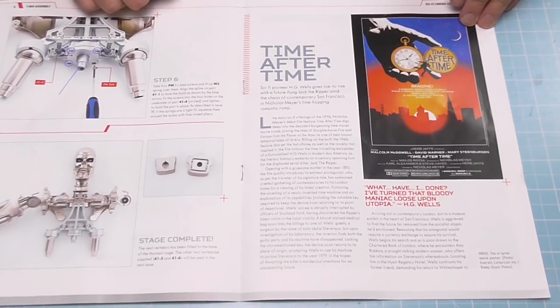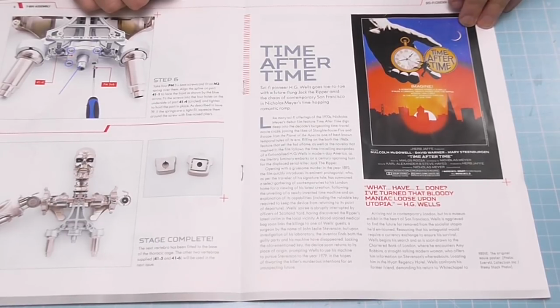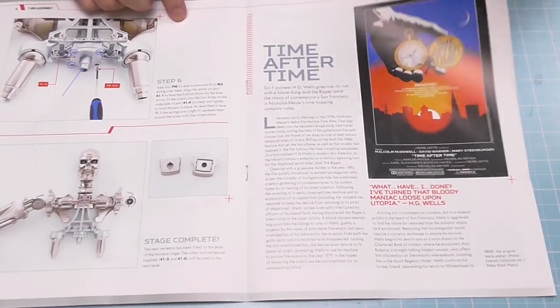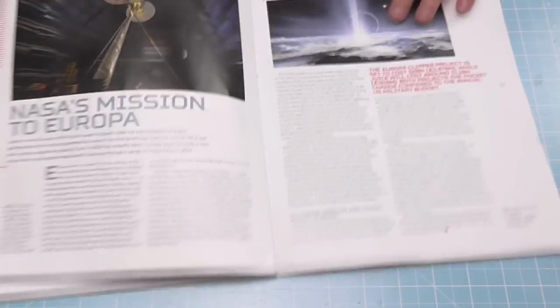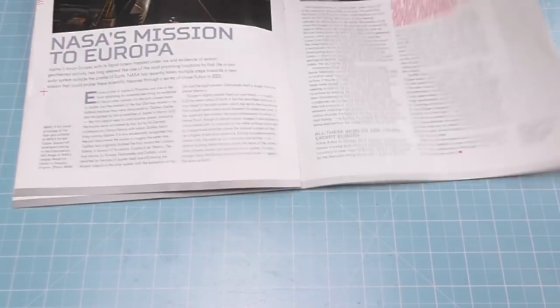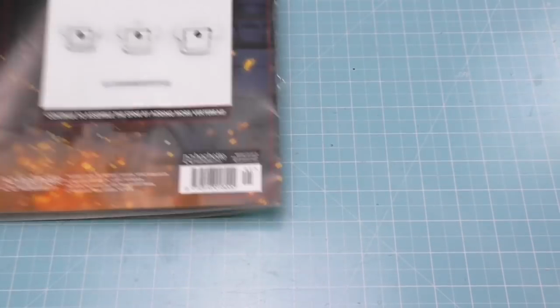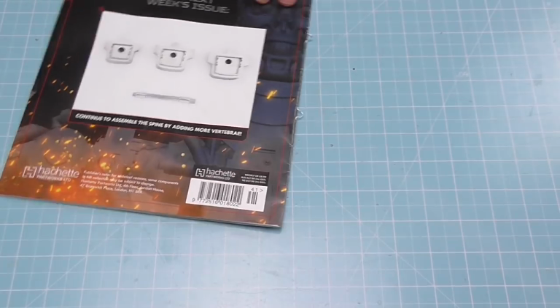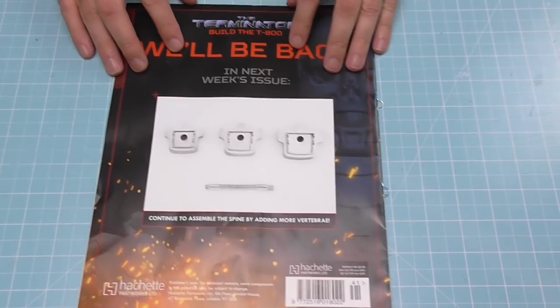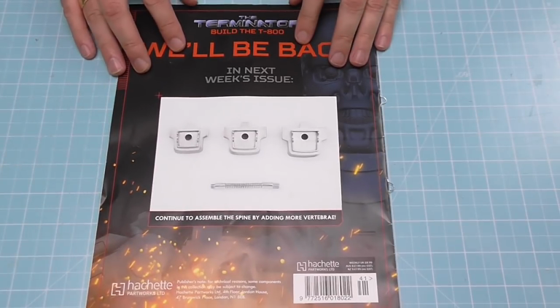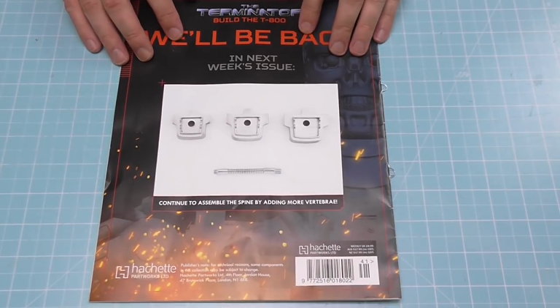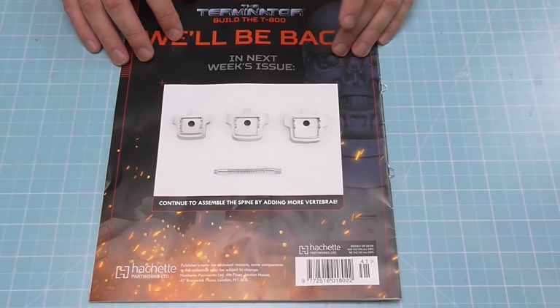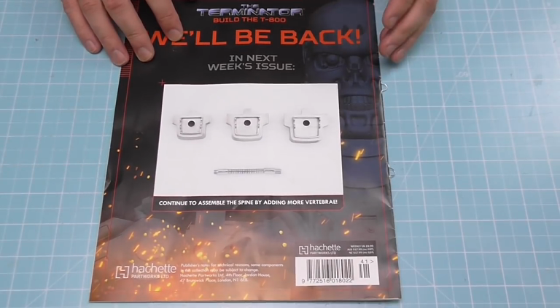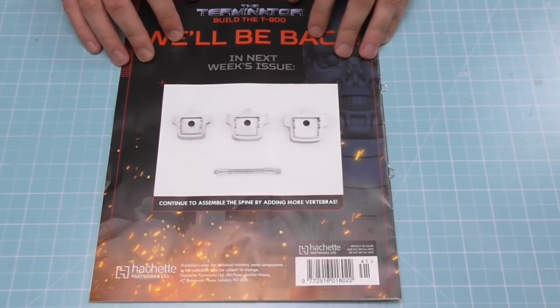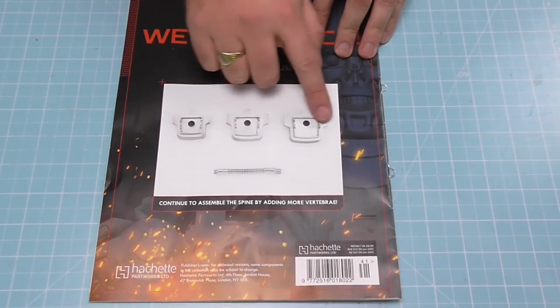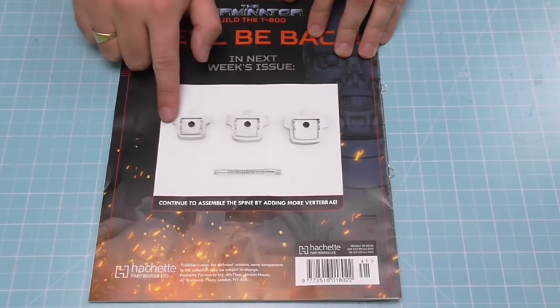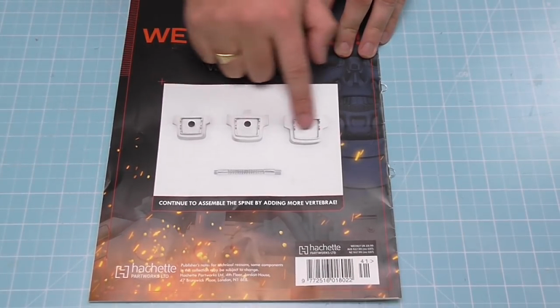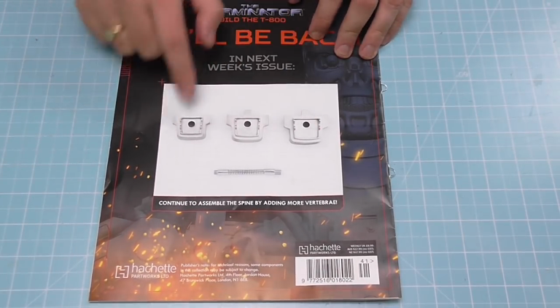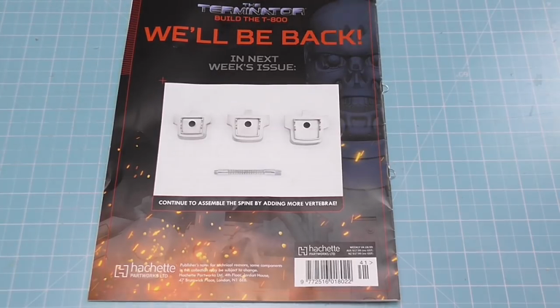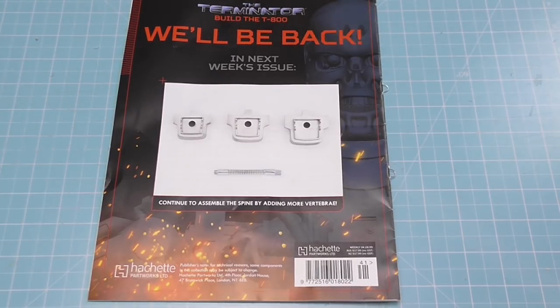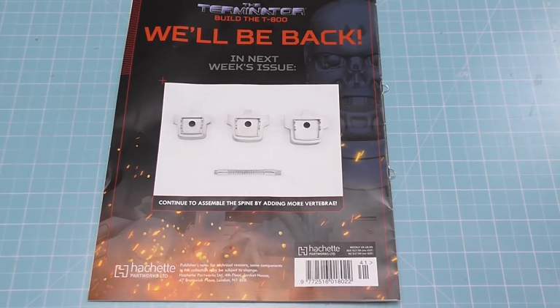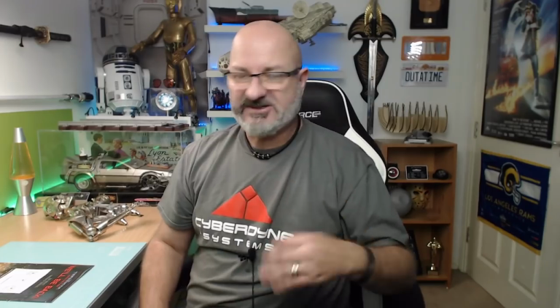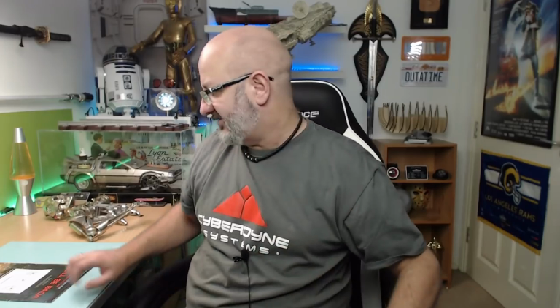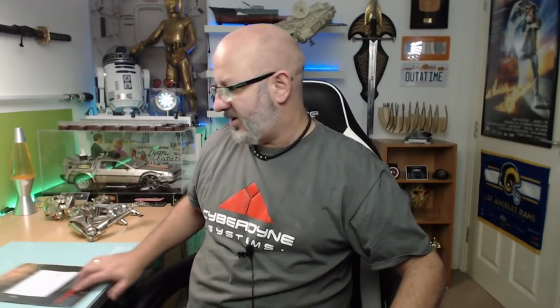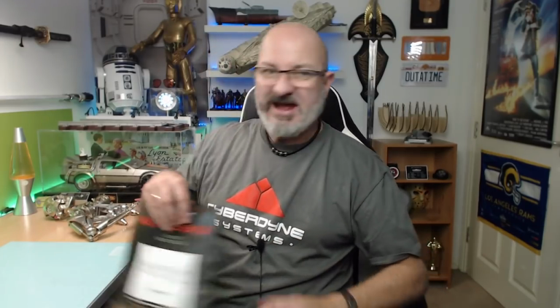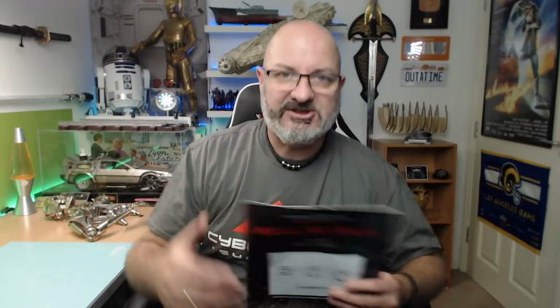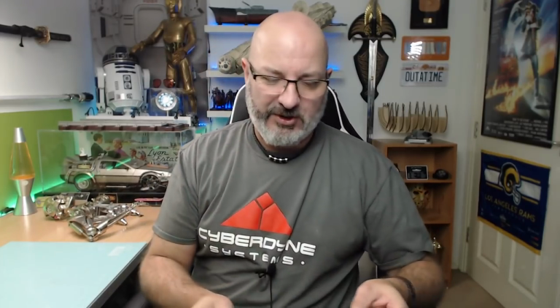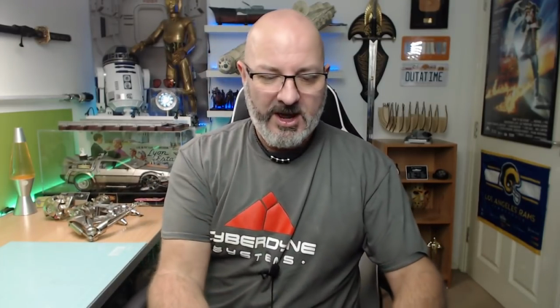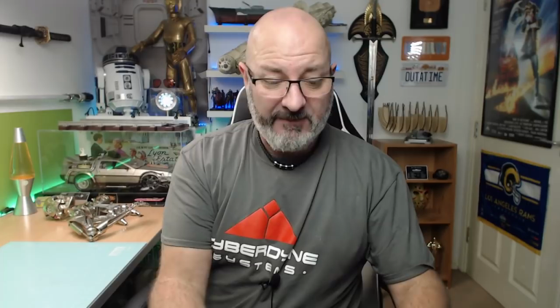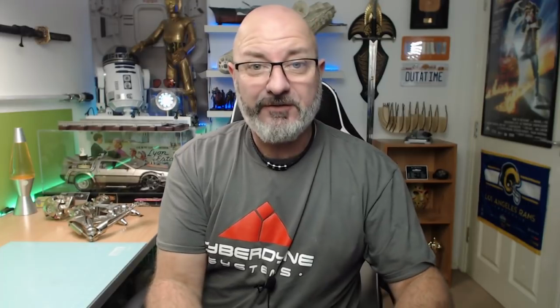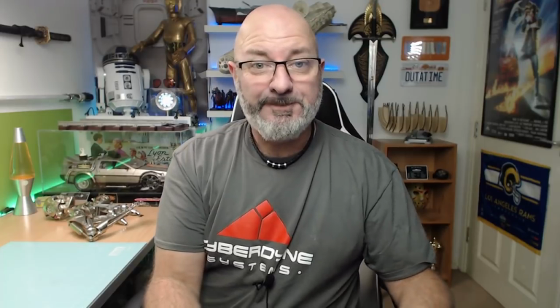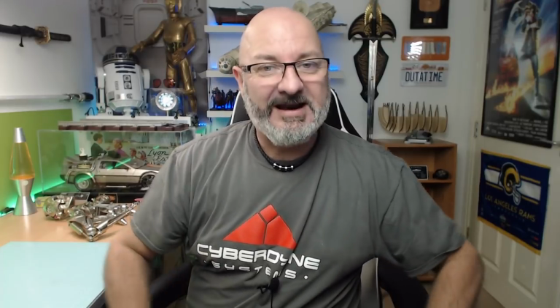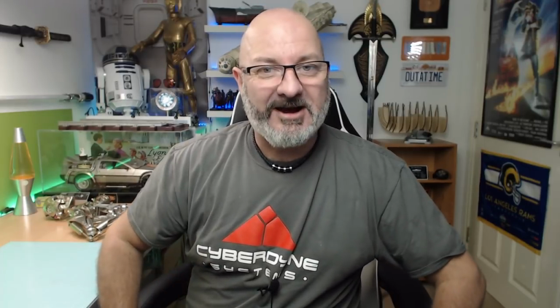I'm guessing this will continue with the spinal vertebrae pieces we've got coming. And it does show what's coming — in issue 42 we've now started to get the individual vertebrae for the spine, so that's going to look pretty cool. Without further ado, let's get cracking.